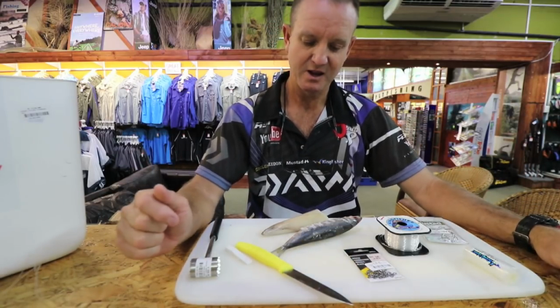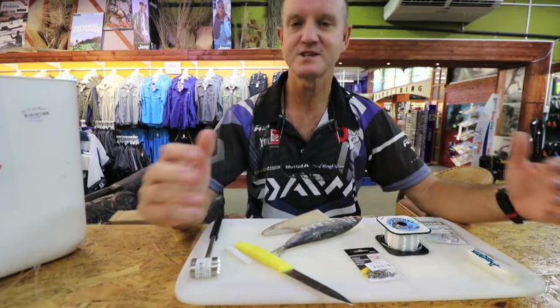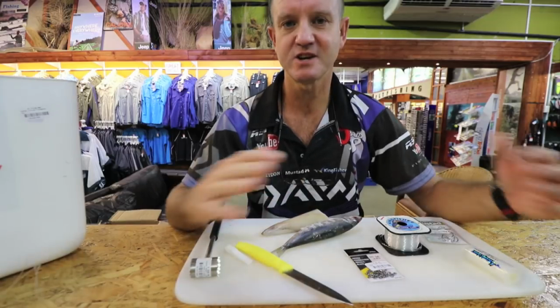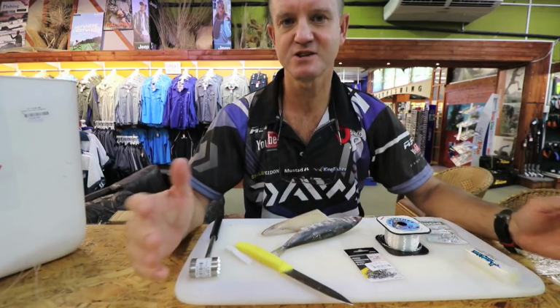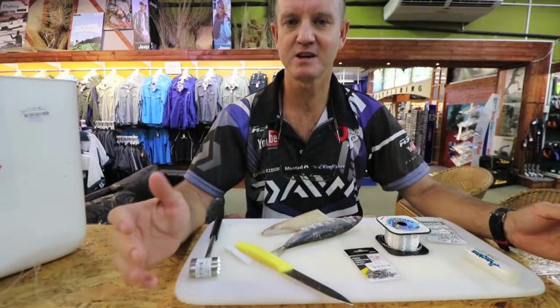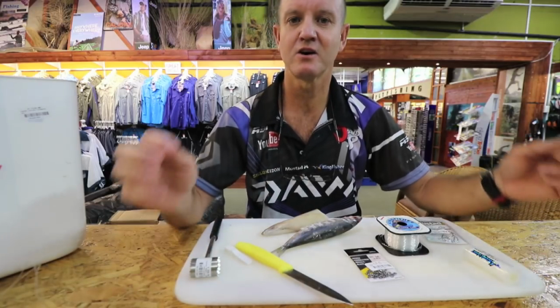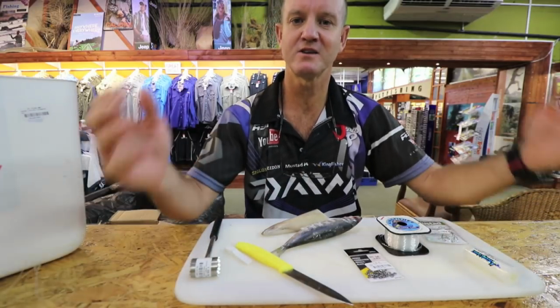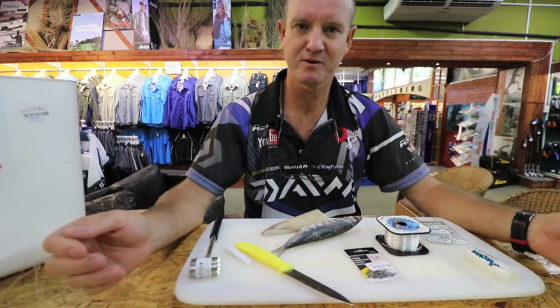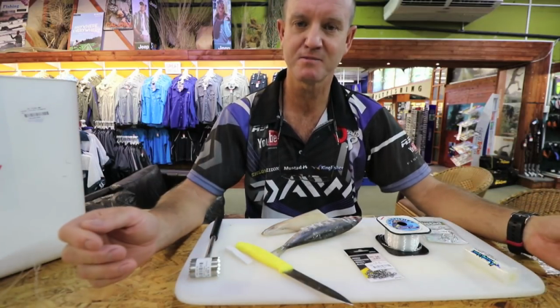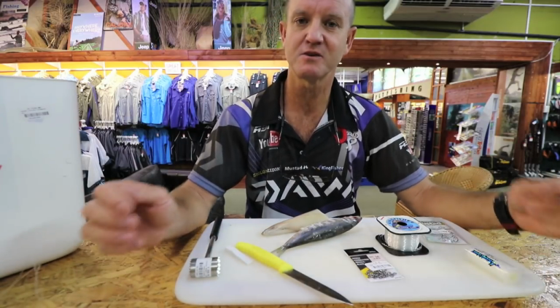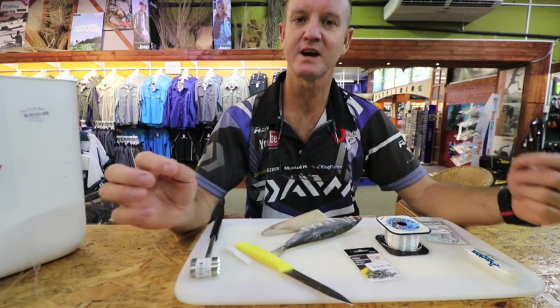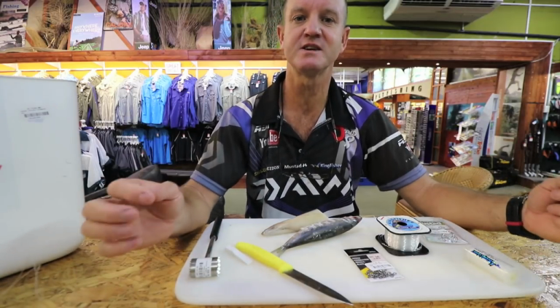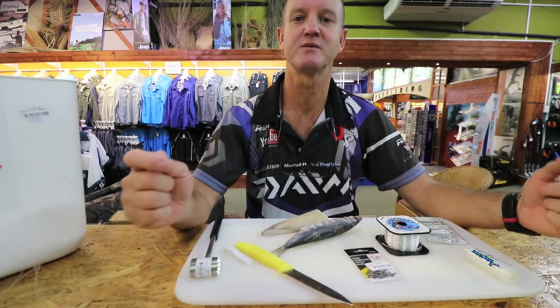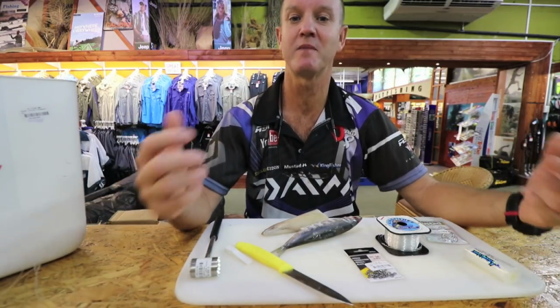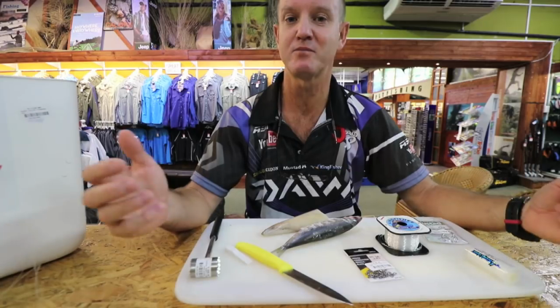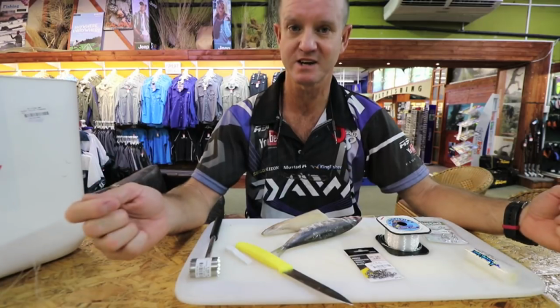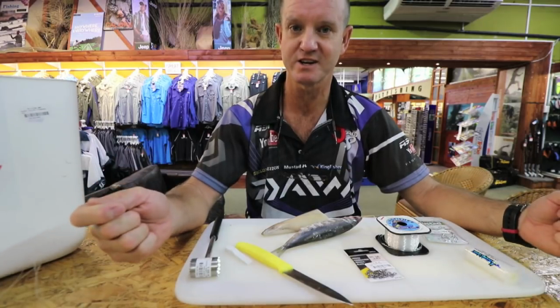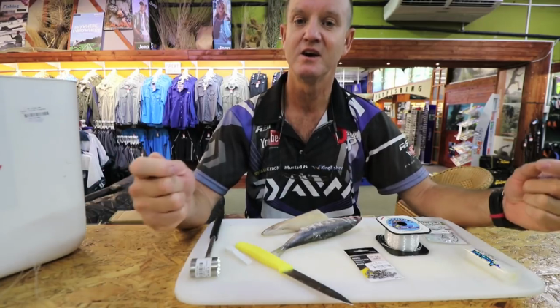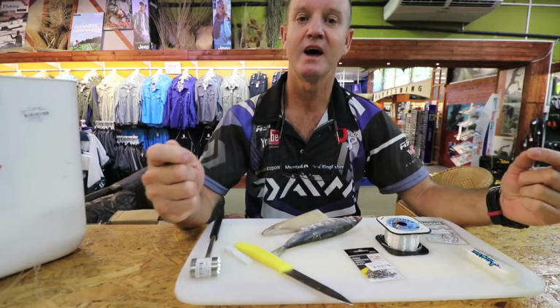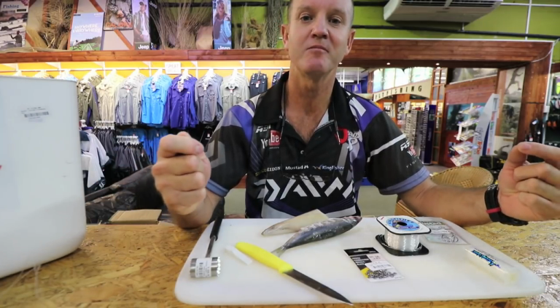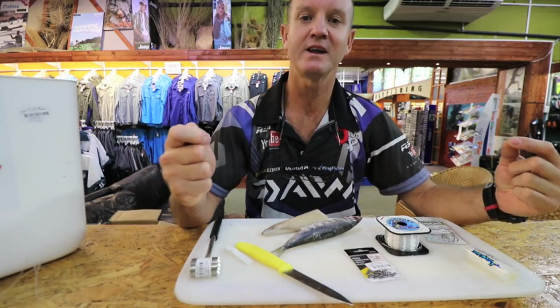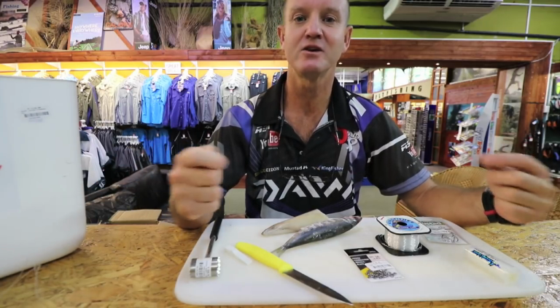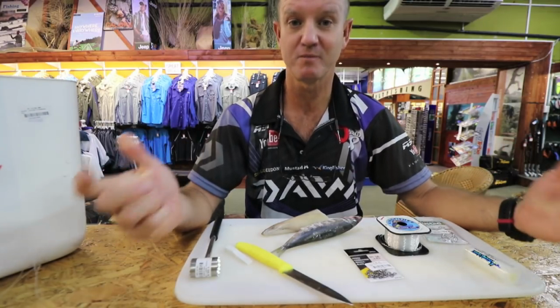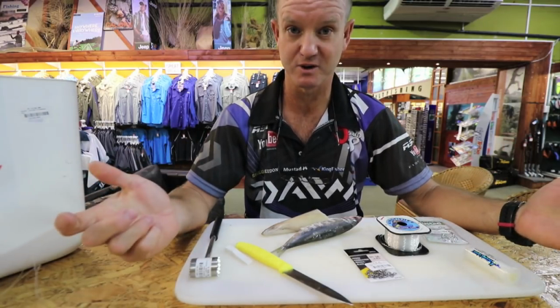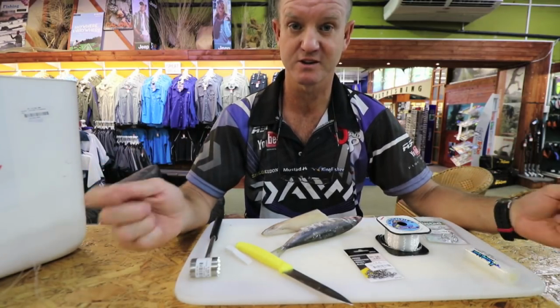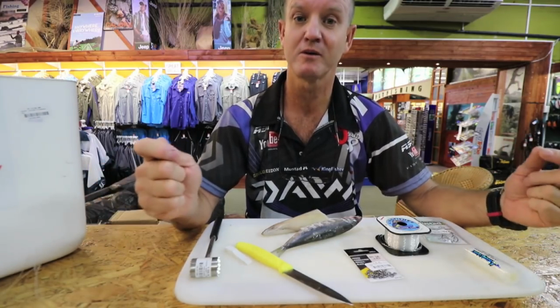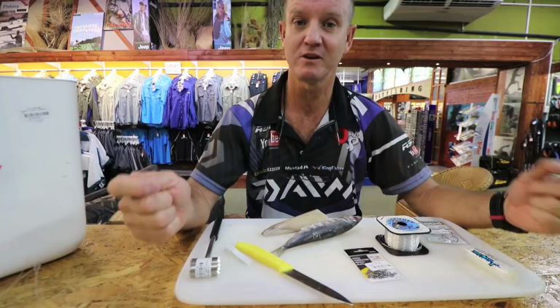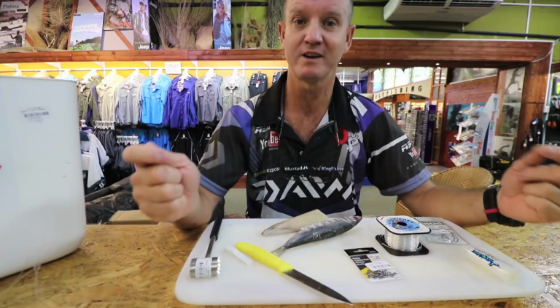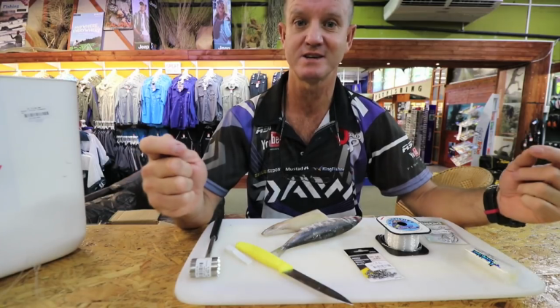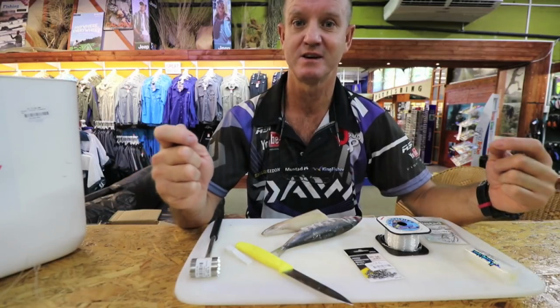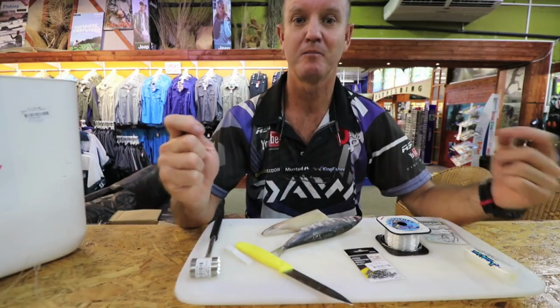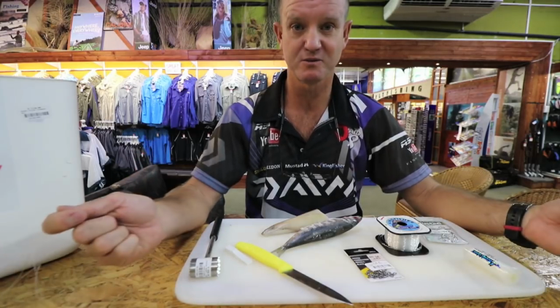If you want to see how the trace is actually made, go back into our previous episode where I actually did it — where I made the brown skate trace and I used a base grid, so Google the one that says base grid. There's the trace already made.